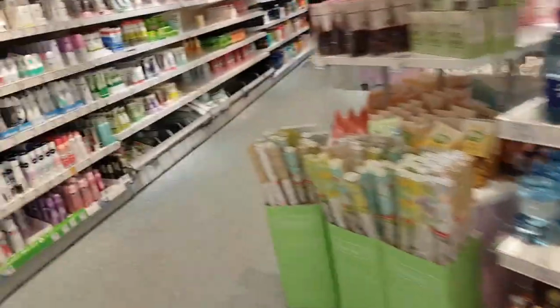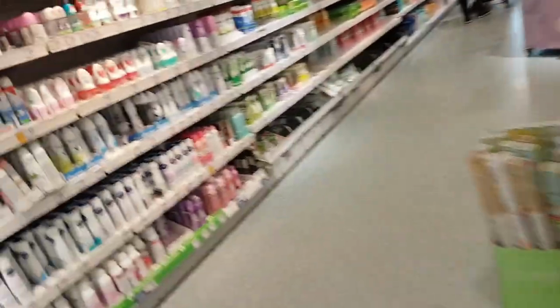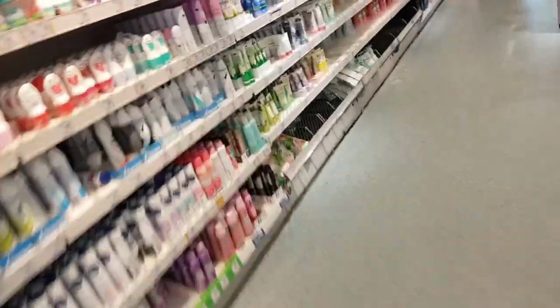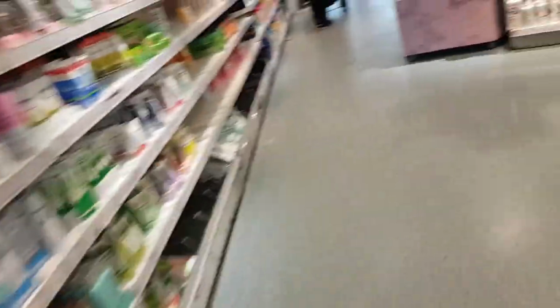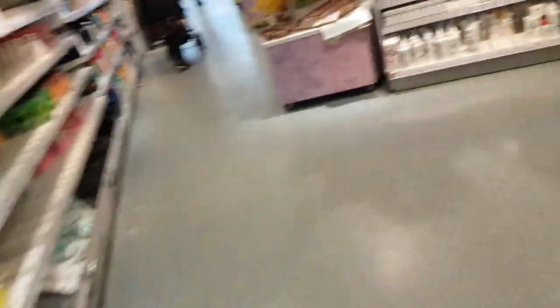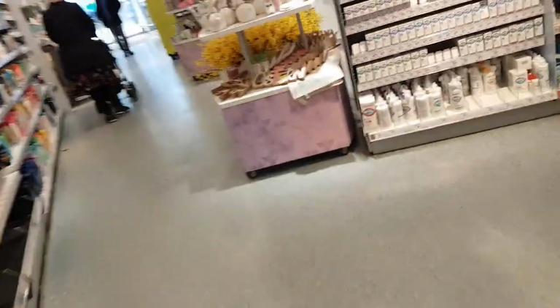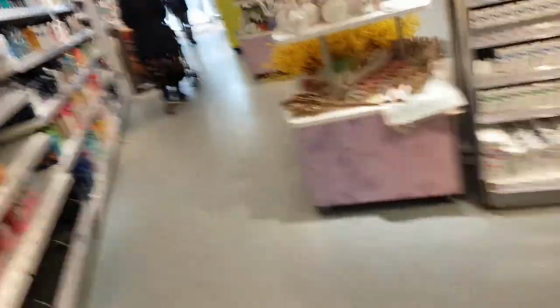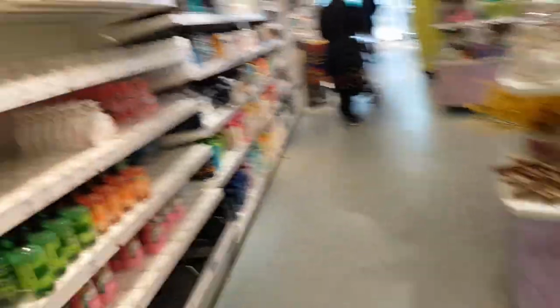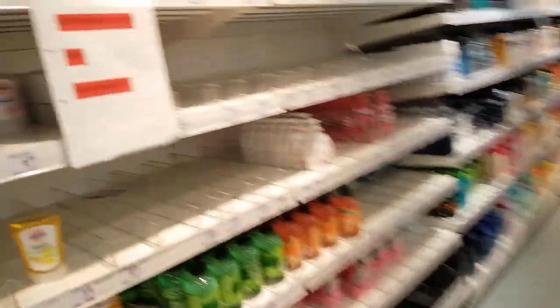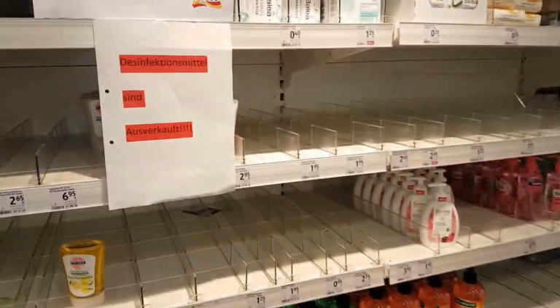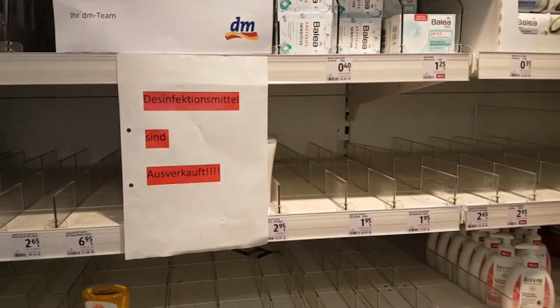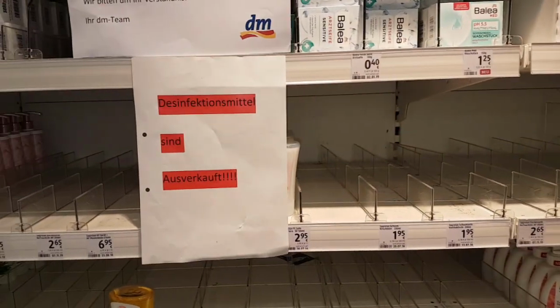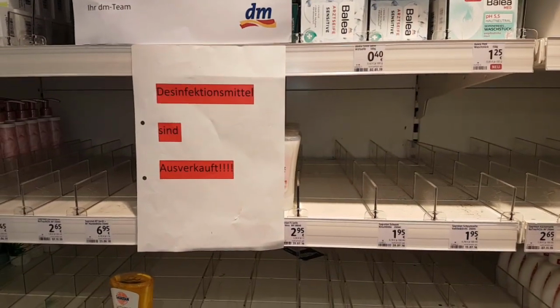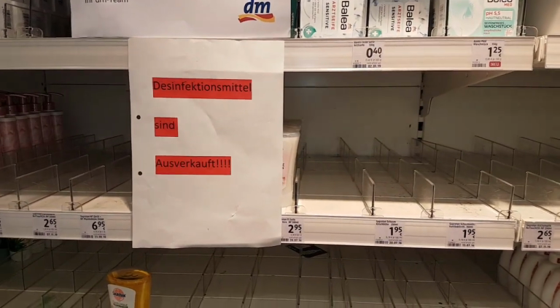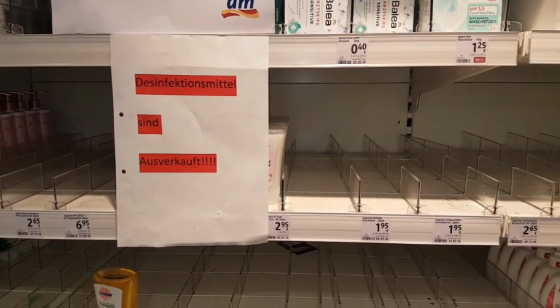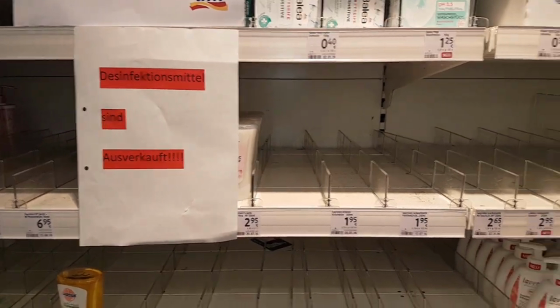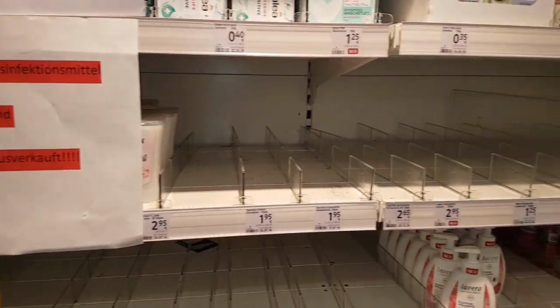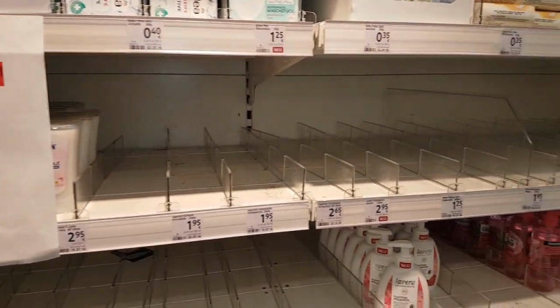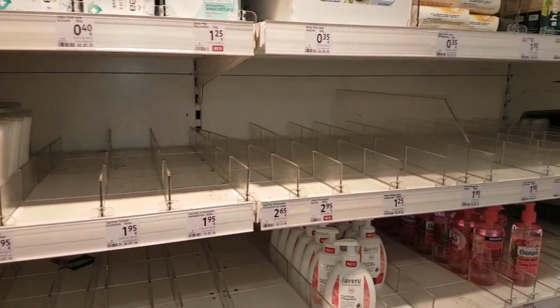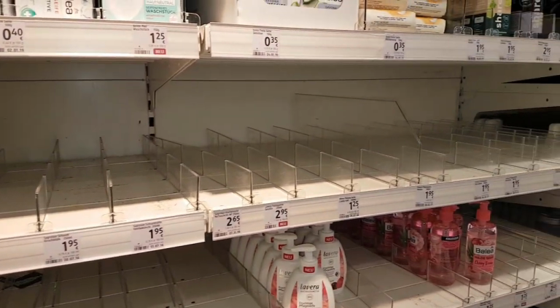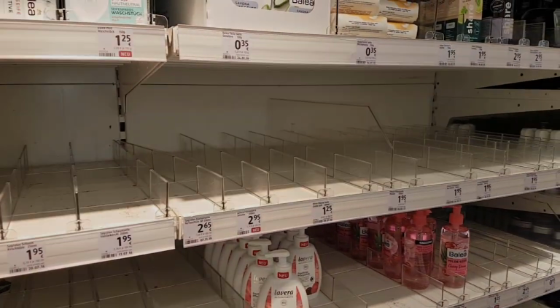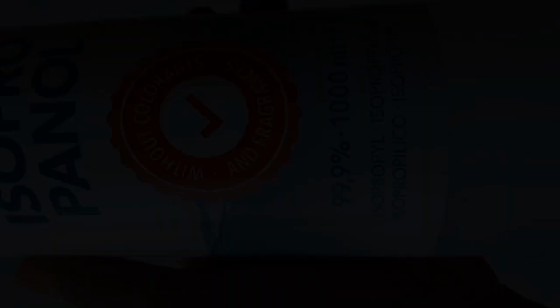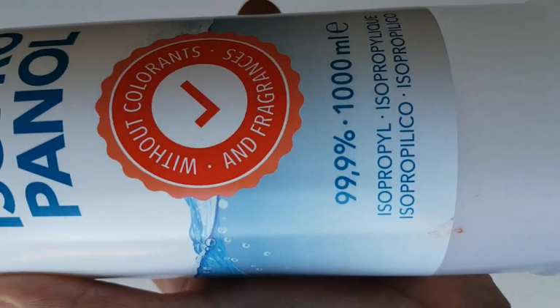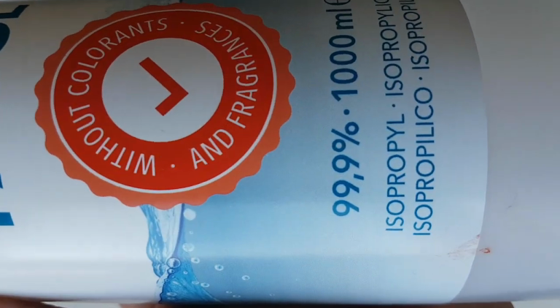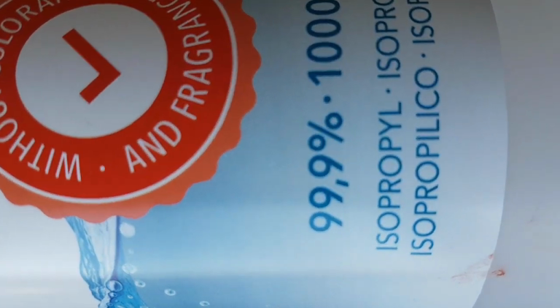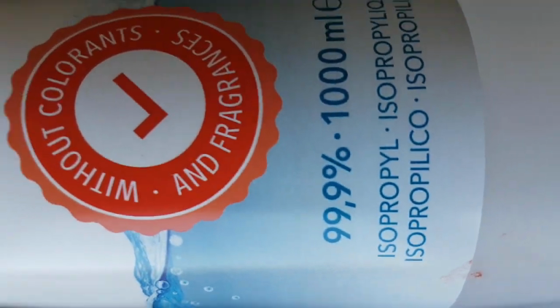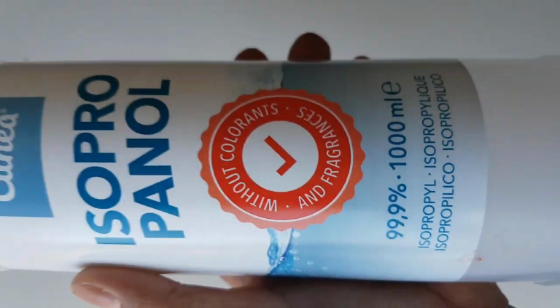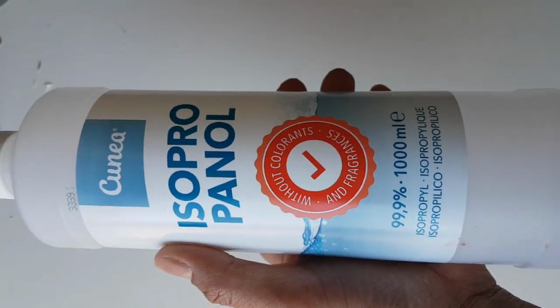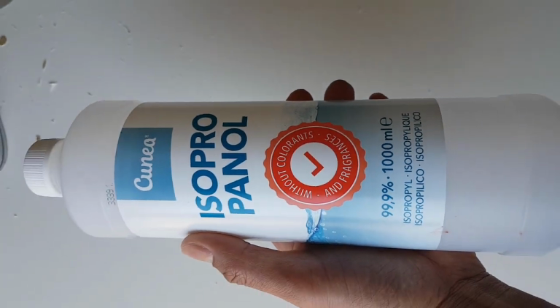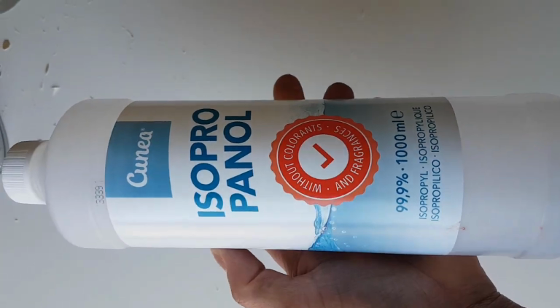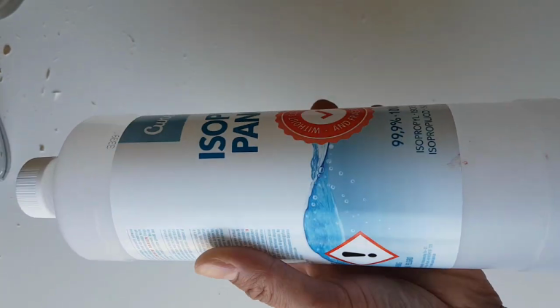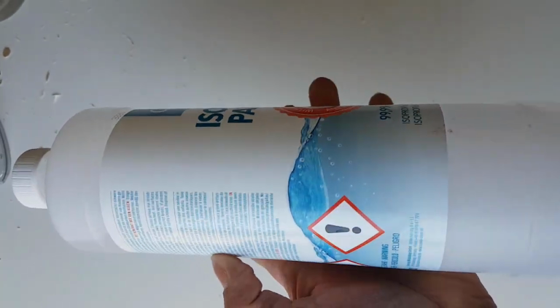But you need it in this coronavirus season, right? Well, then what's the solution? There is an easy solution you can follow. You can make your own hand sanitizer at home that can save you from bacterial attack.